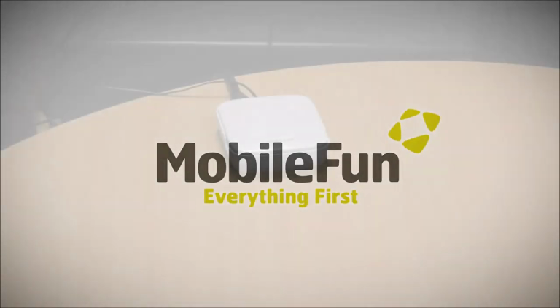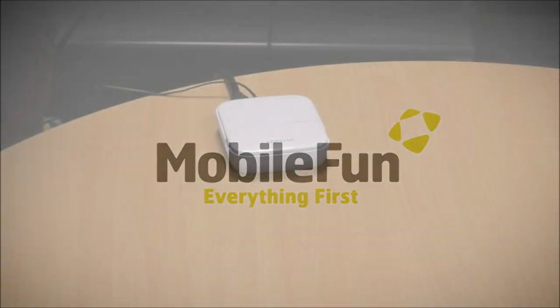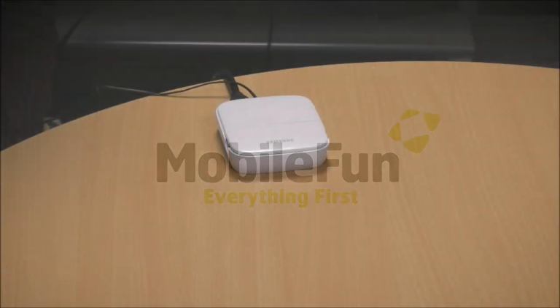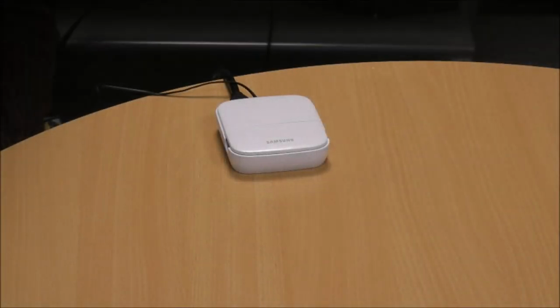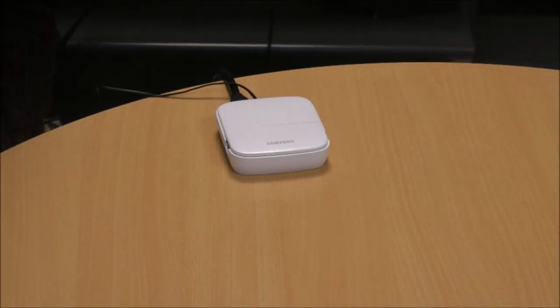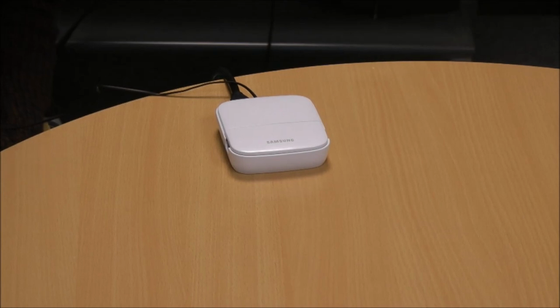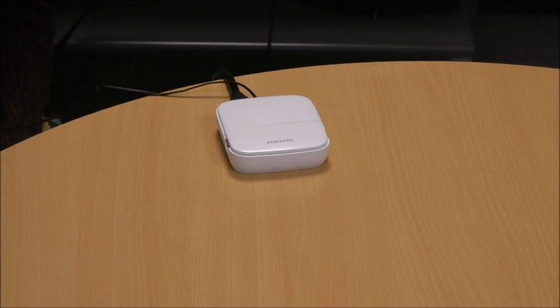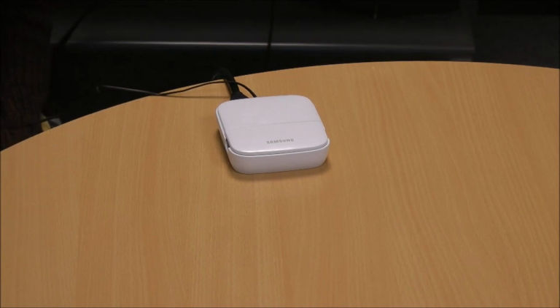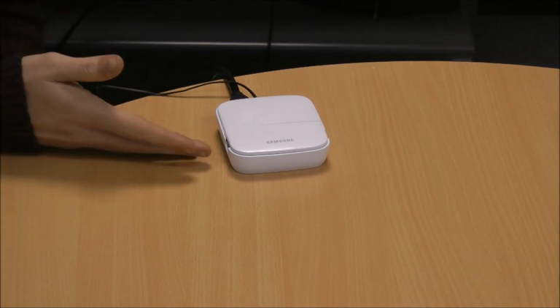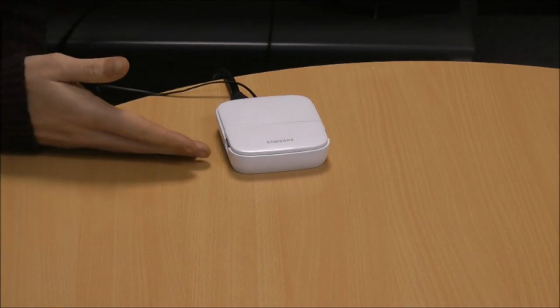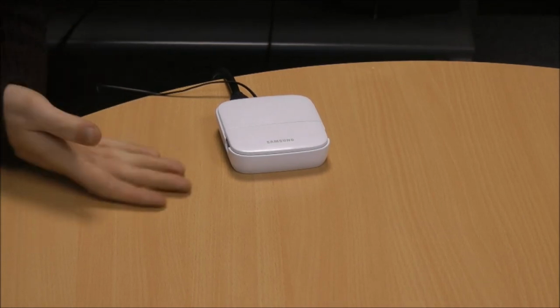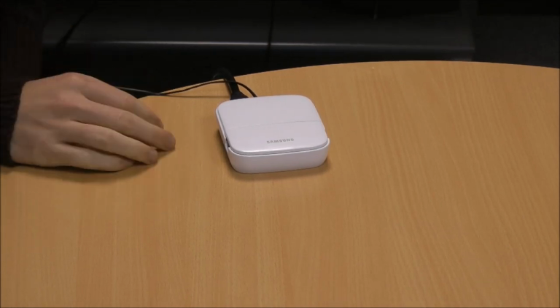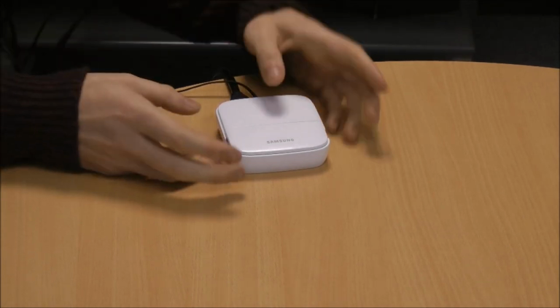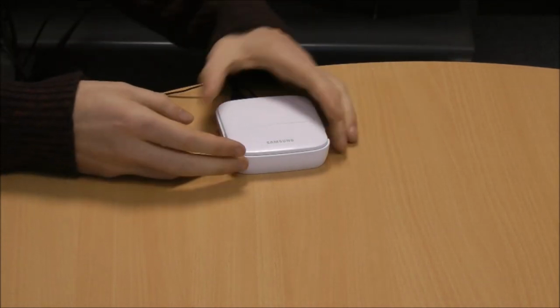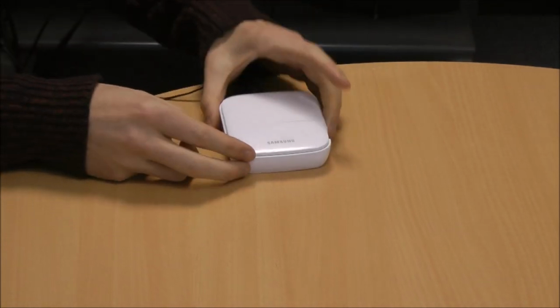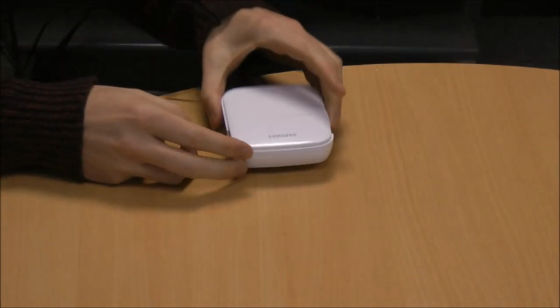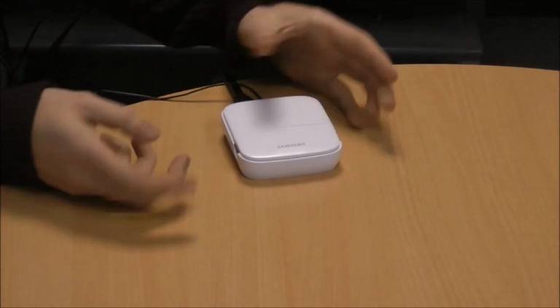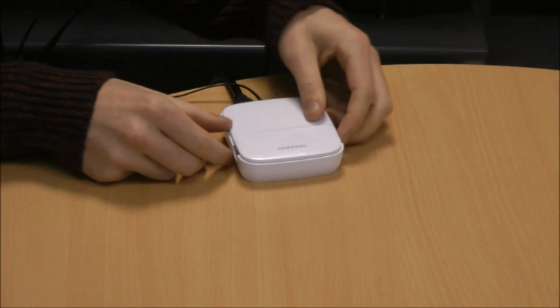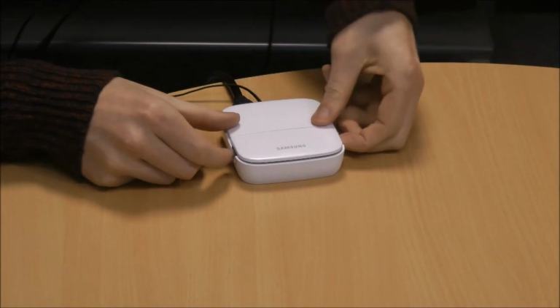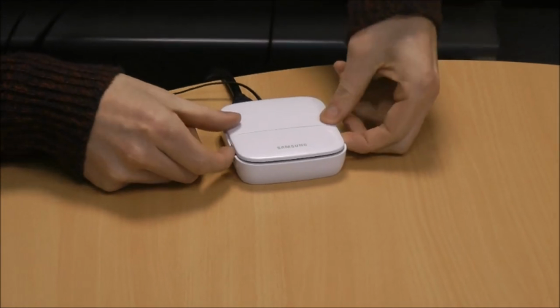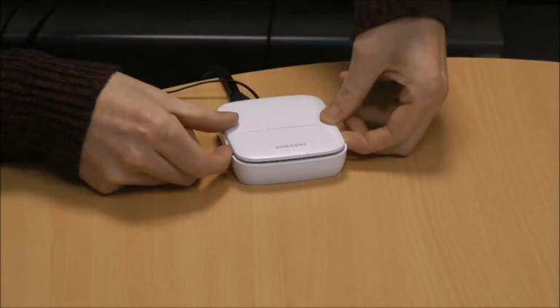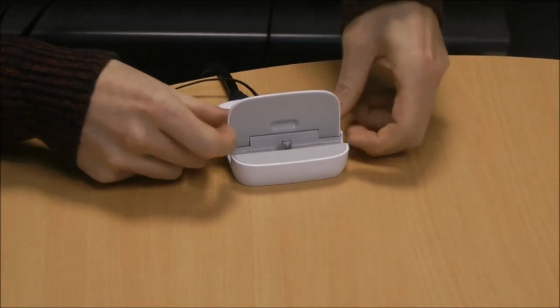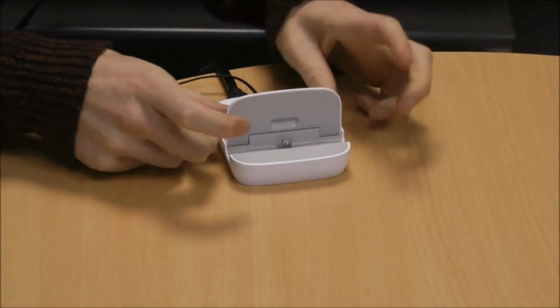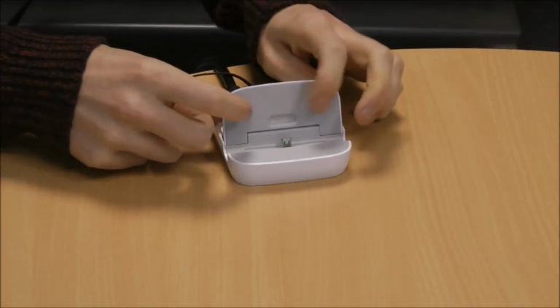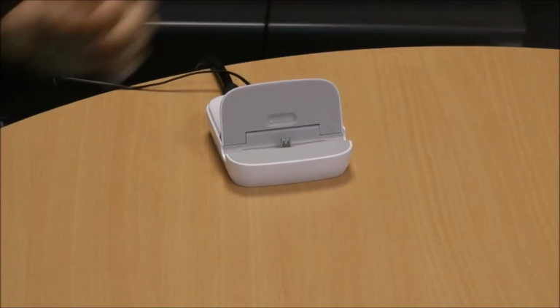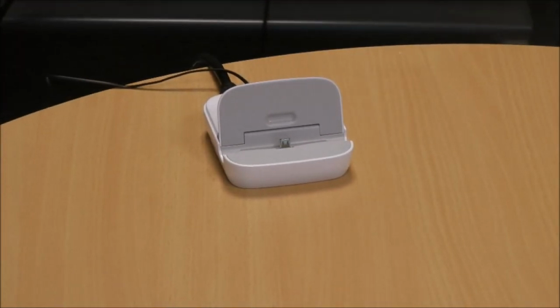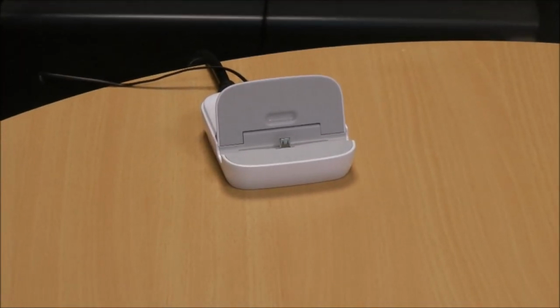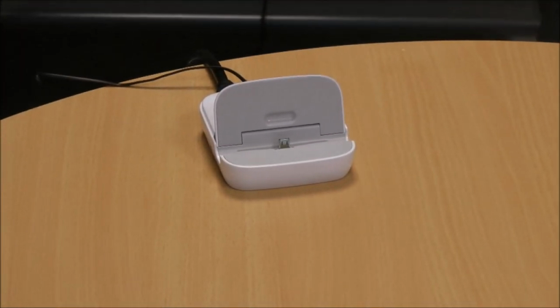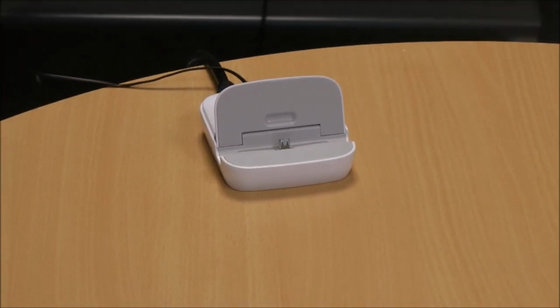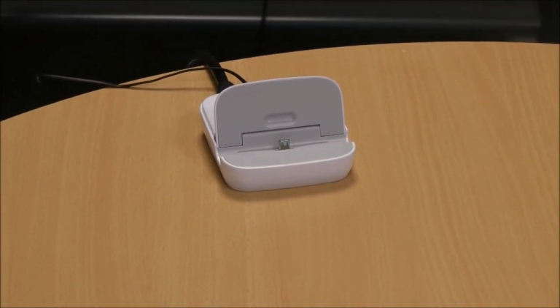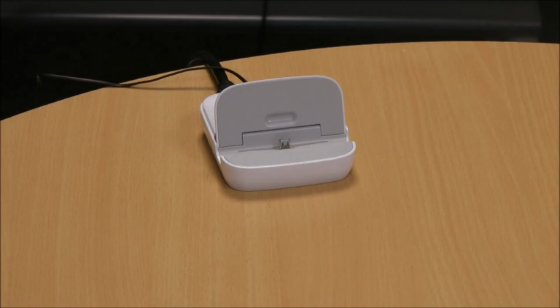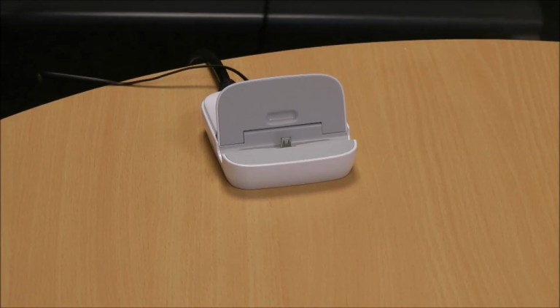Hi guys, I'm Chris from MobileFun. I'm here to talk to you about the Samsung Multimedia Dock. As you can see, it's very small and stylish. What this allows you to do is a number of different functions through your Samsung phone. I'm going to give you a quick rundown now.